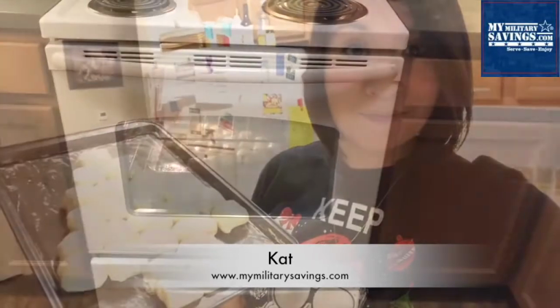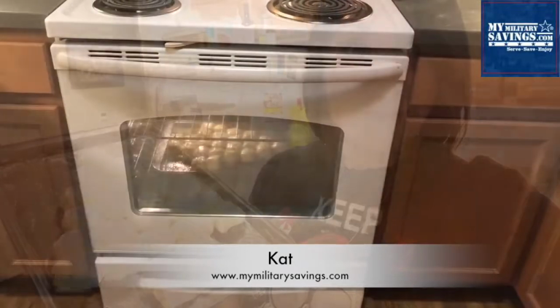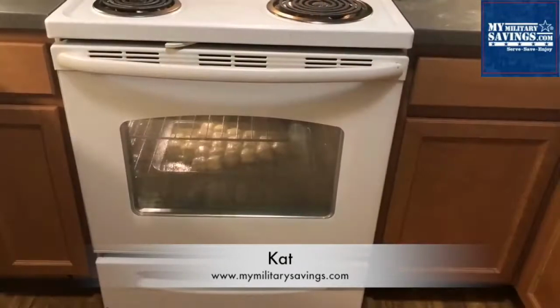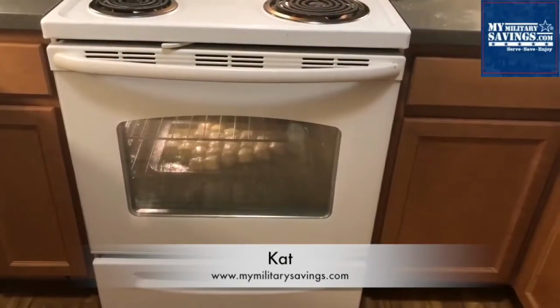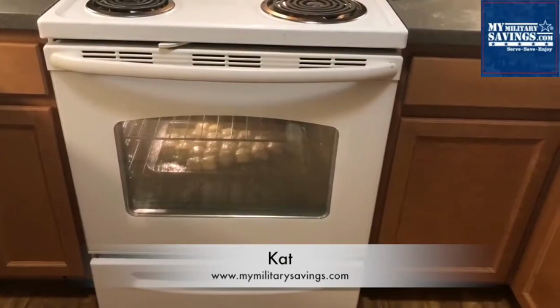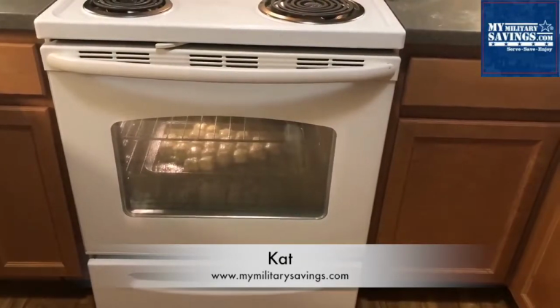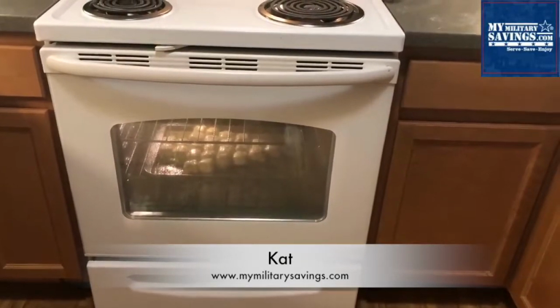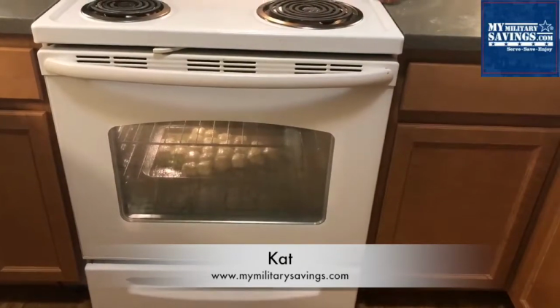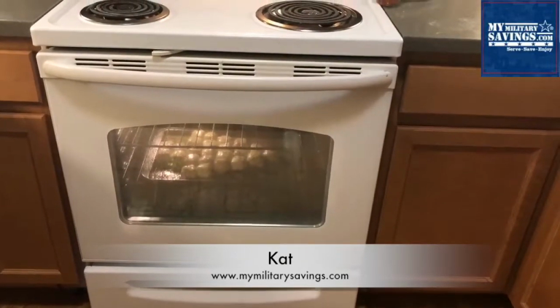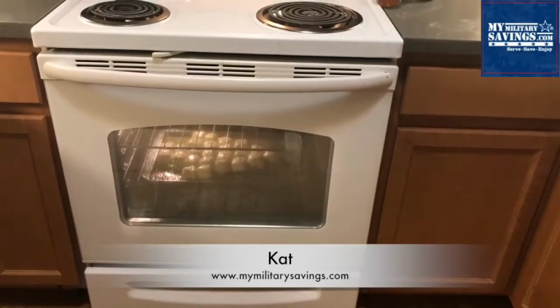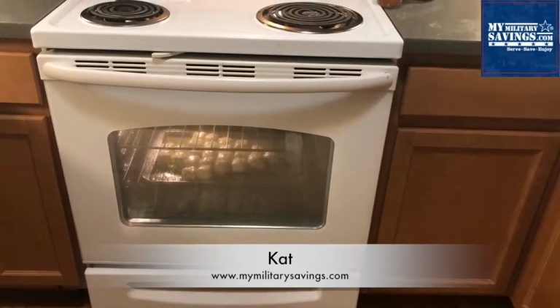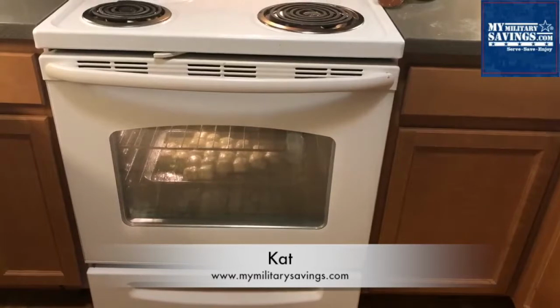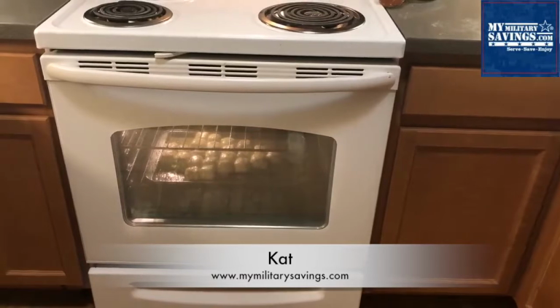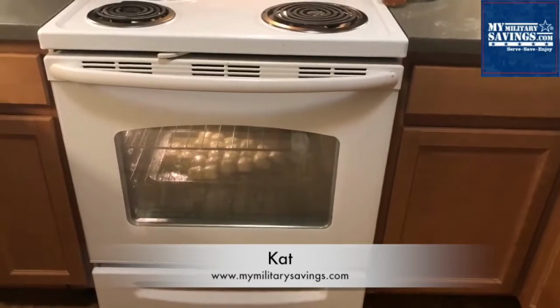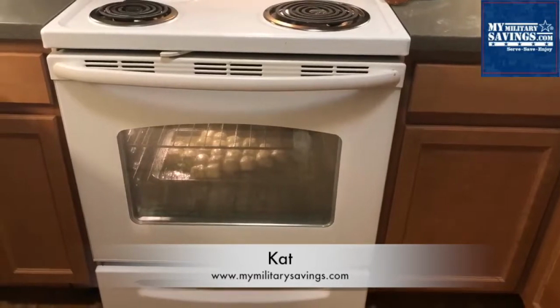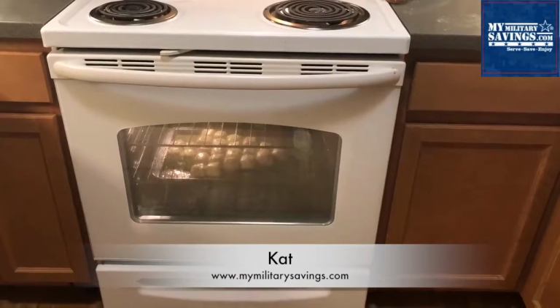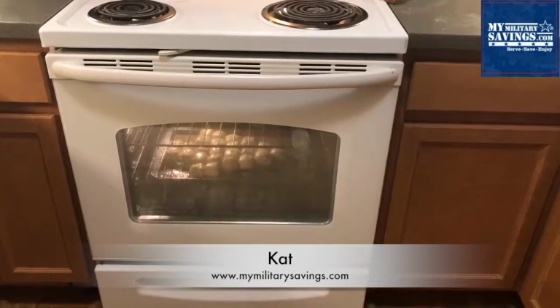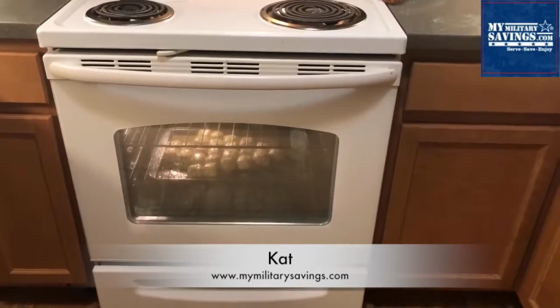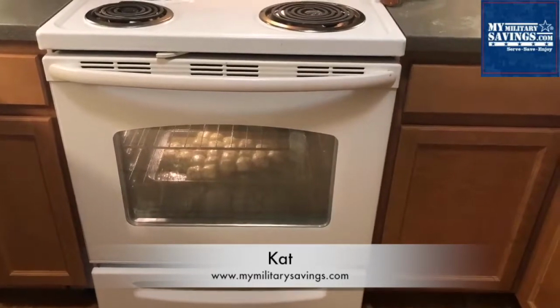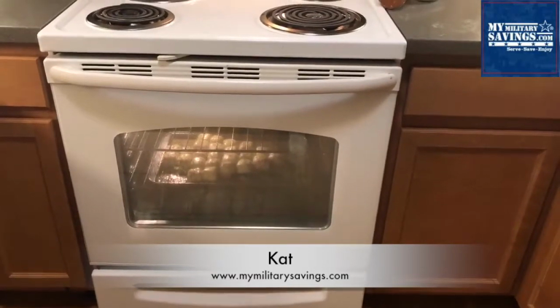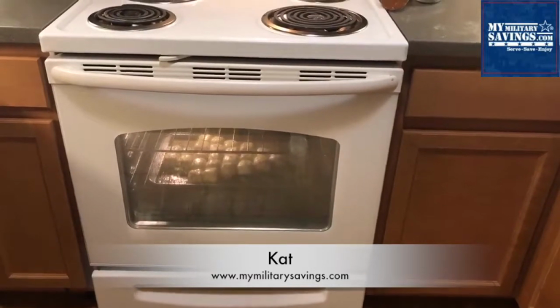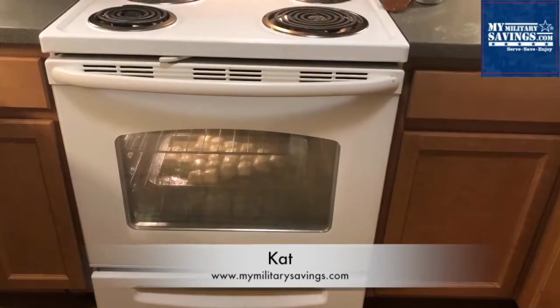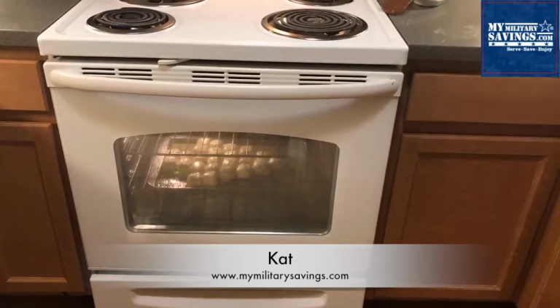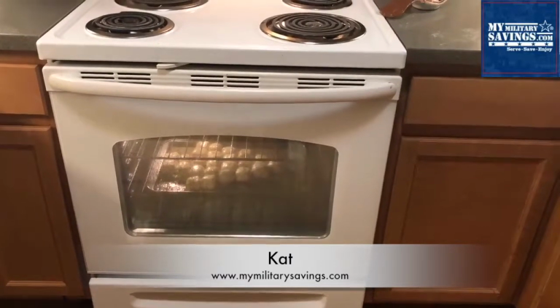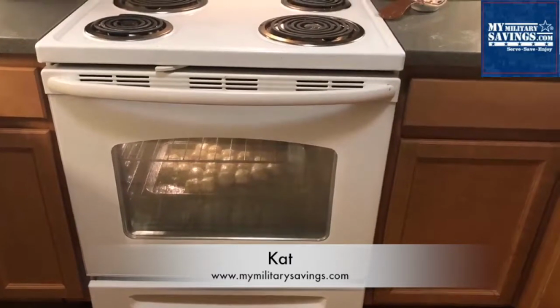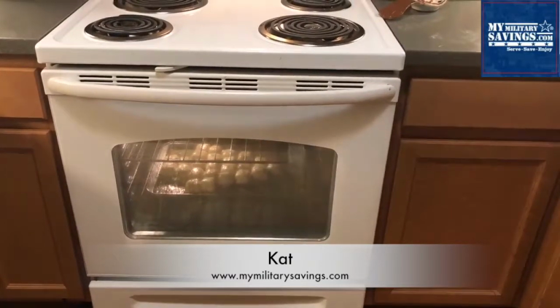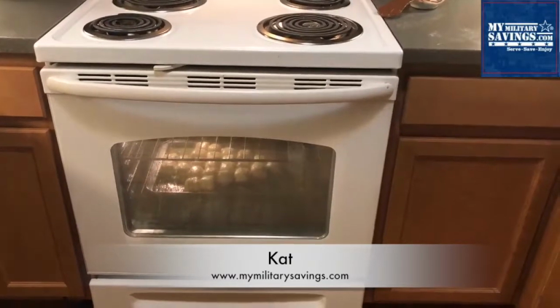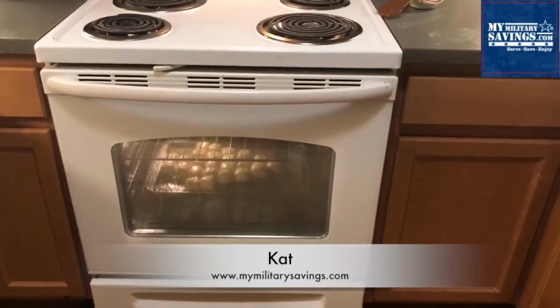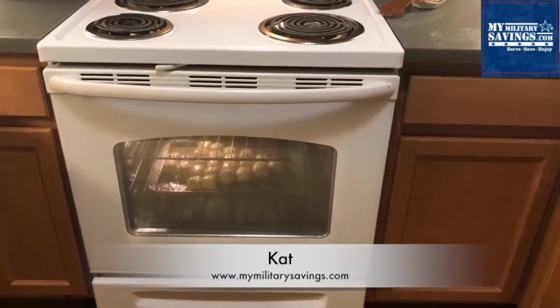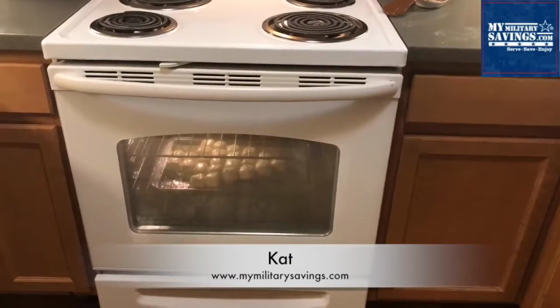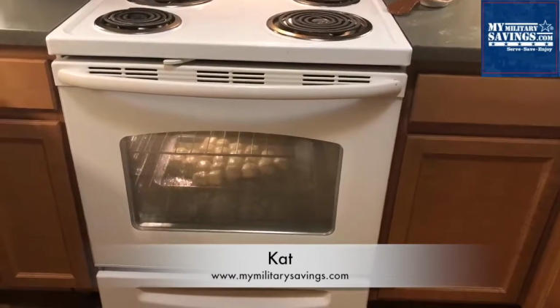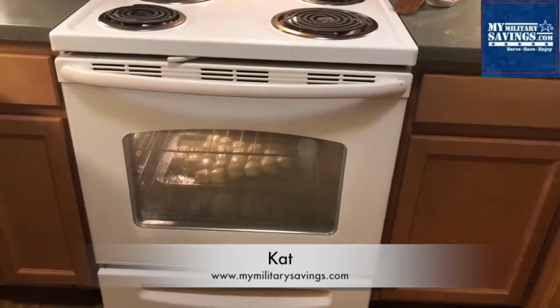So in the oven it goes at 350 degrees for anywhere between 25 to 33 minutes. Just make sure that biscuit dough is completely cooked.